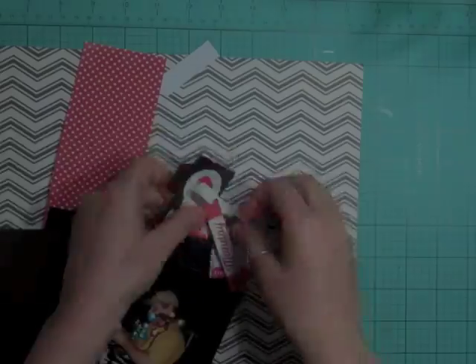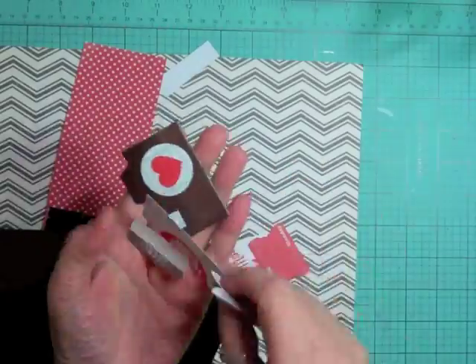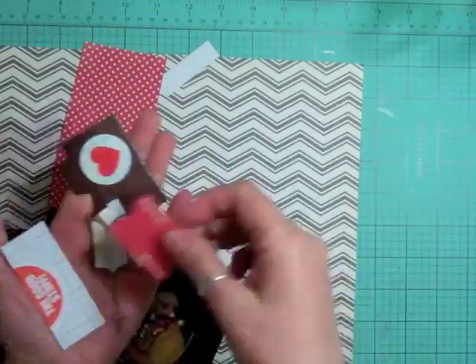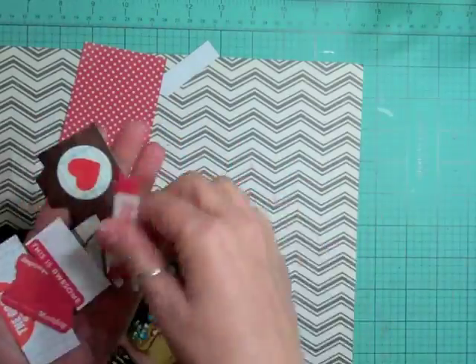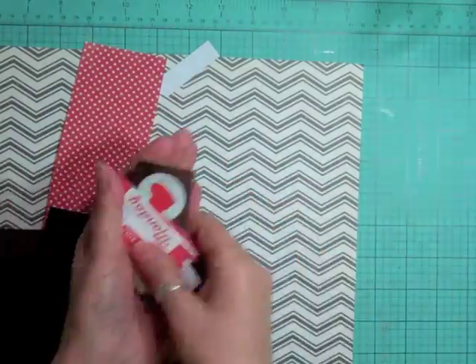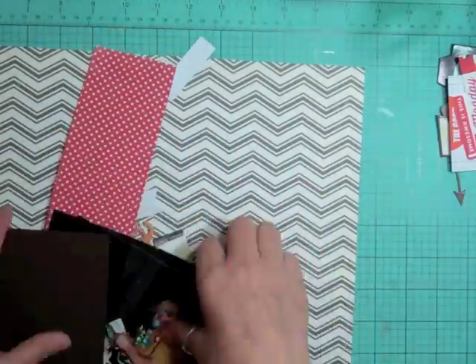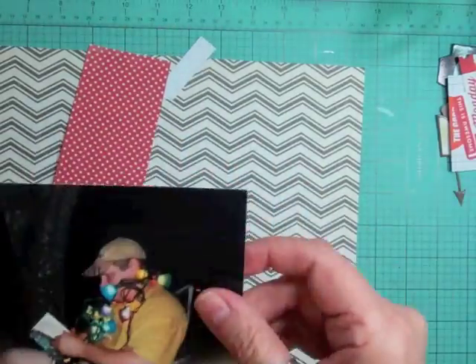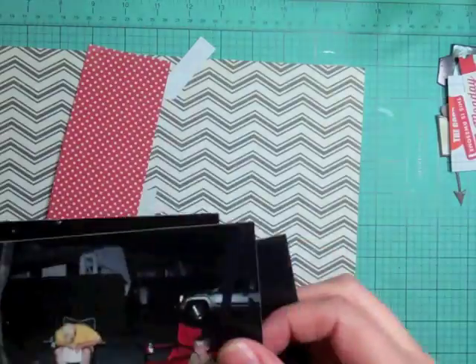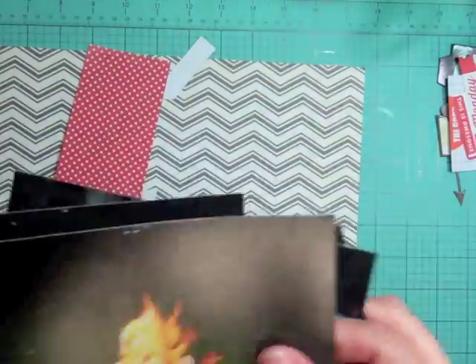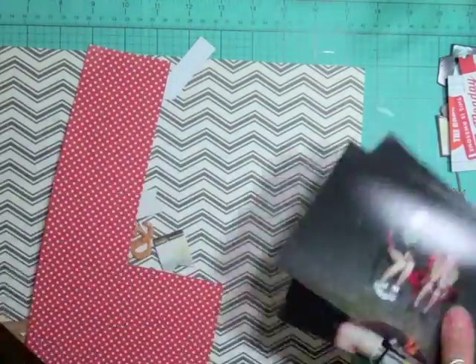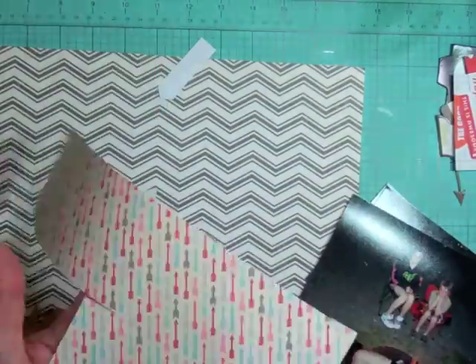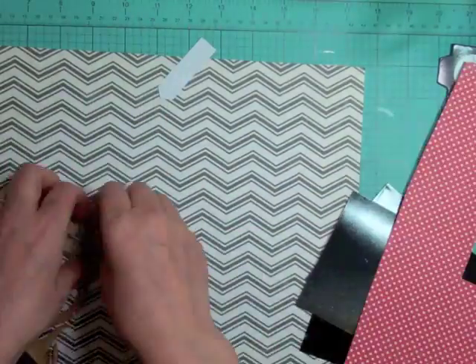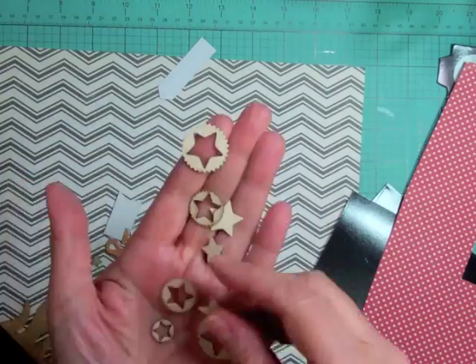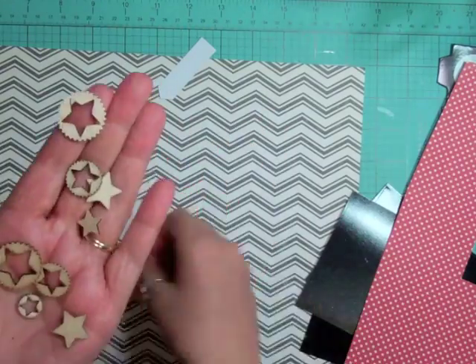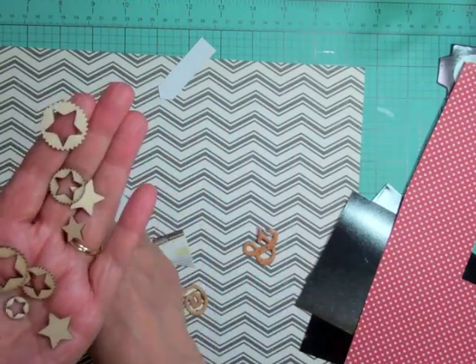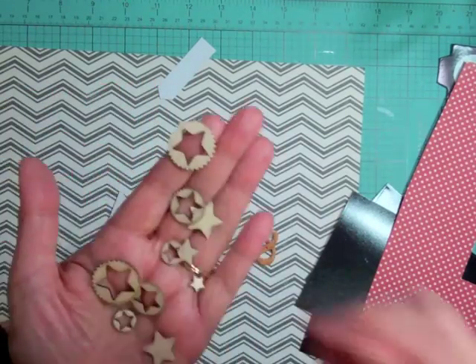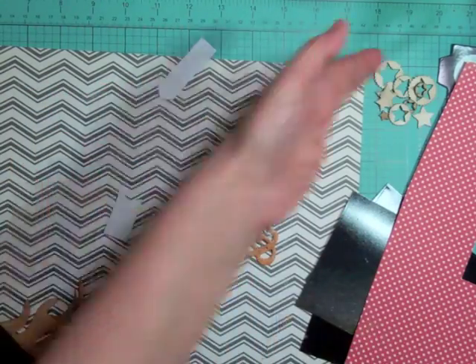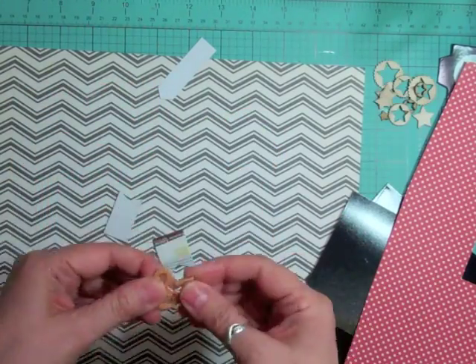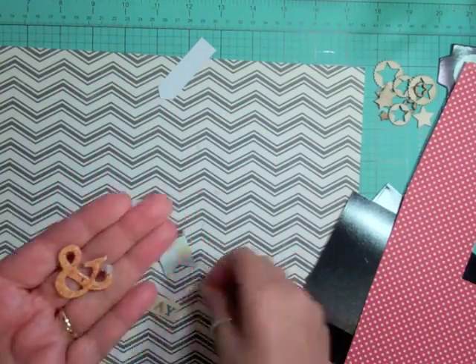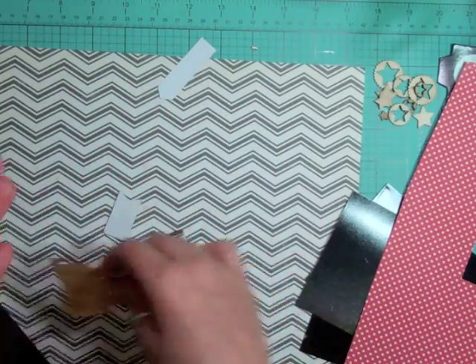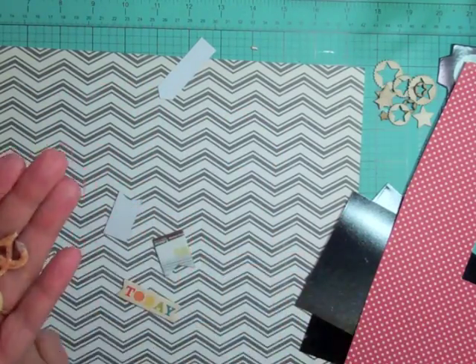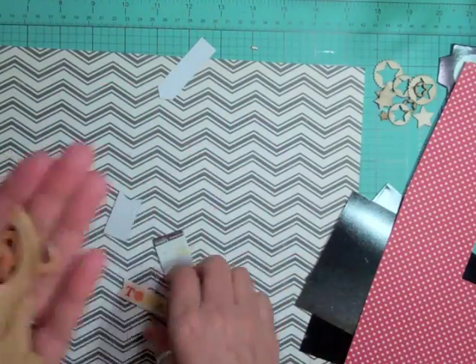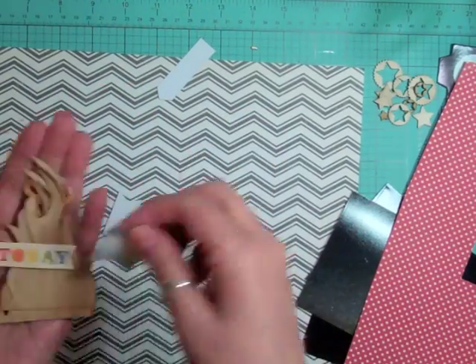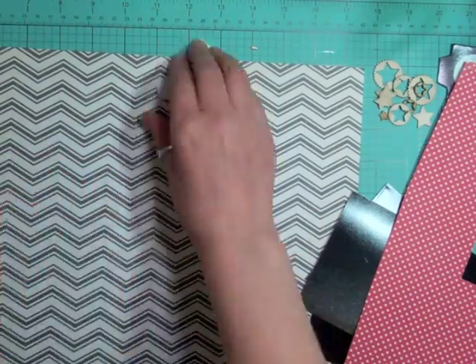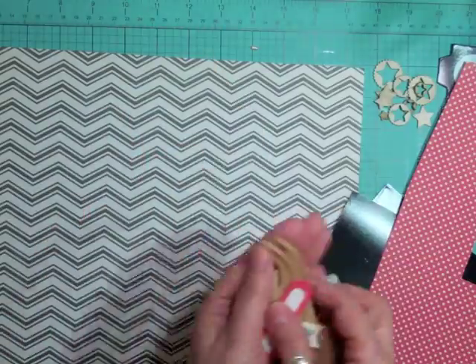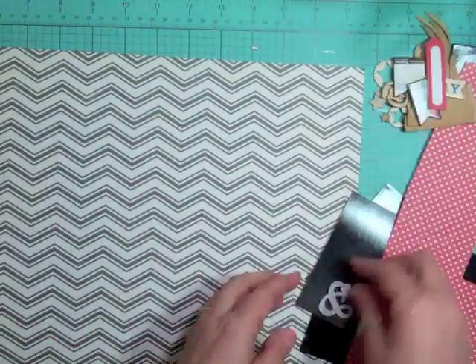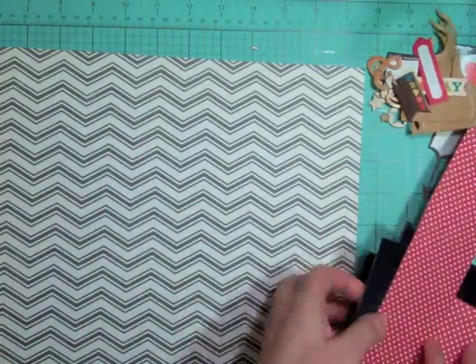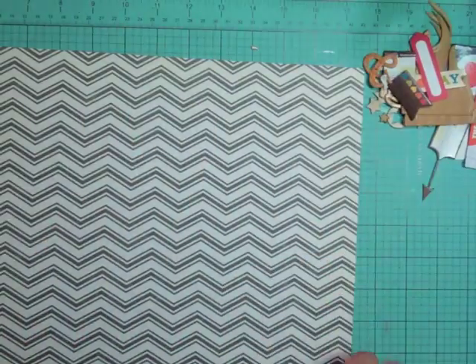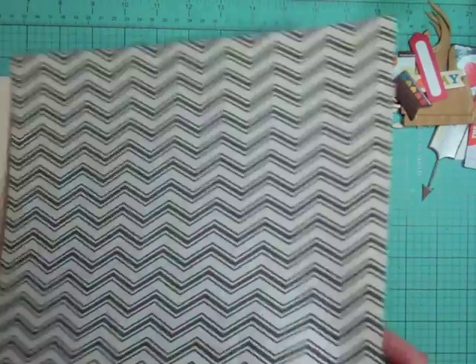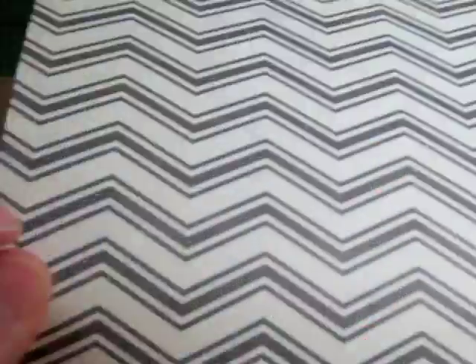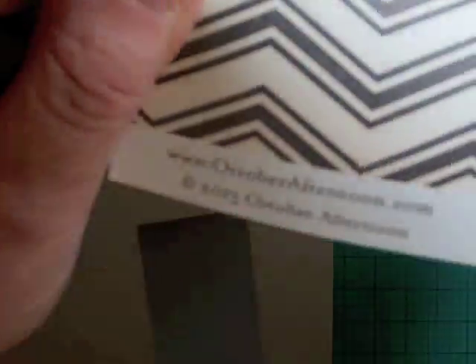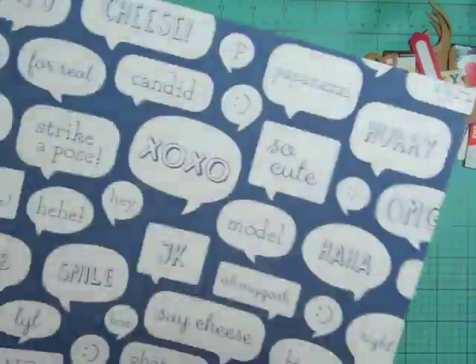Hi everyone, it's Nicole and I'm here with another layout using the Scraptastic February kit. This is the 20th layout using this kit and it took me an hour to complete, and I'm just showing you some of the stuff that I might be using.